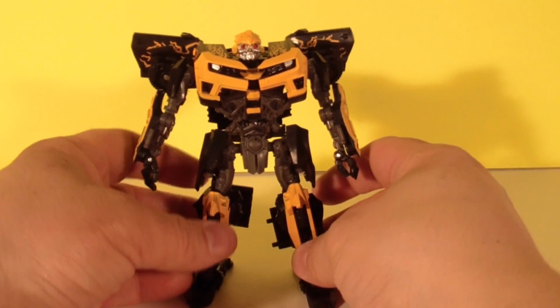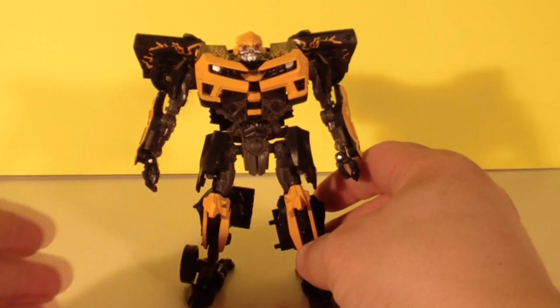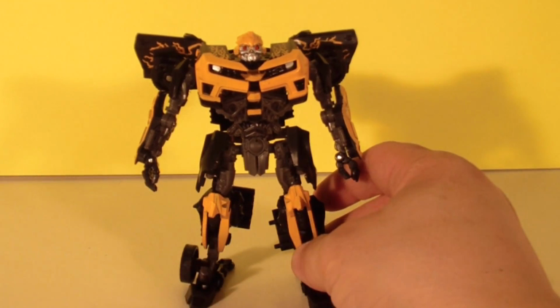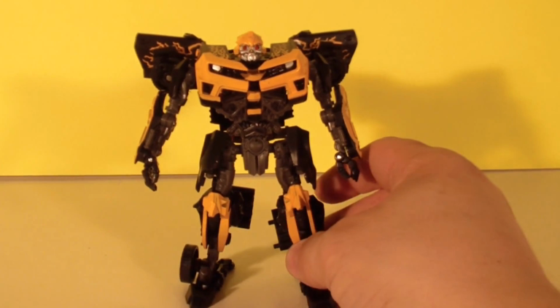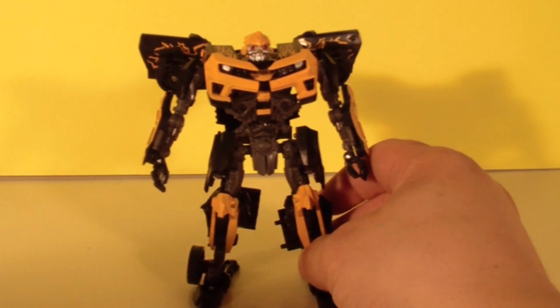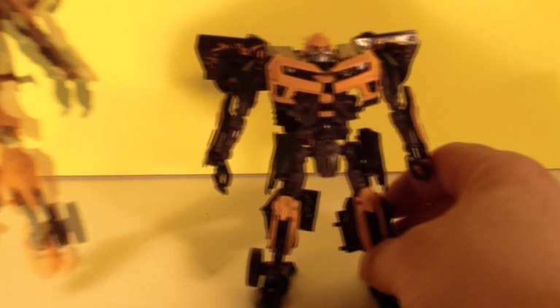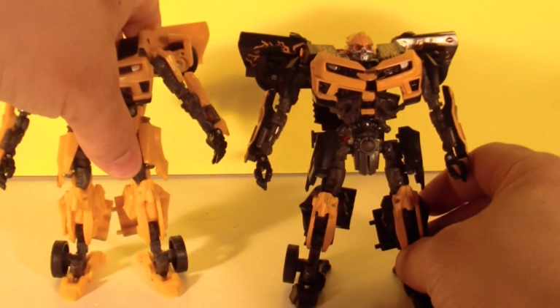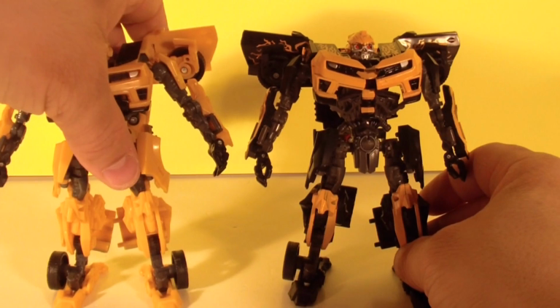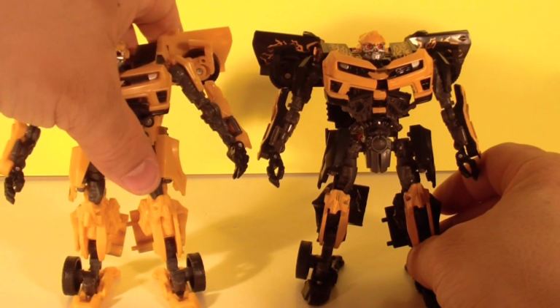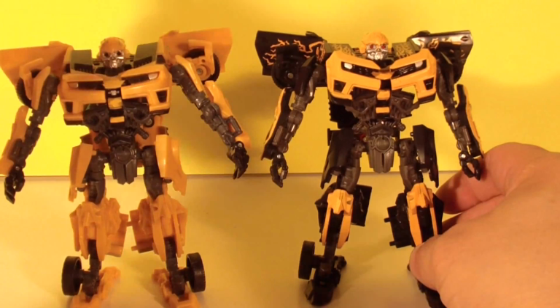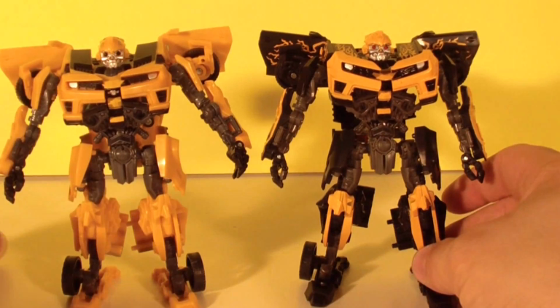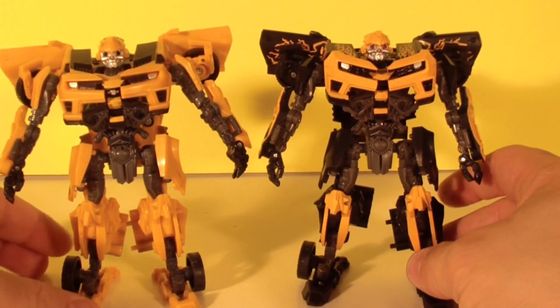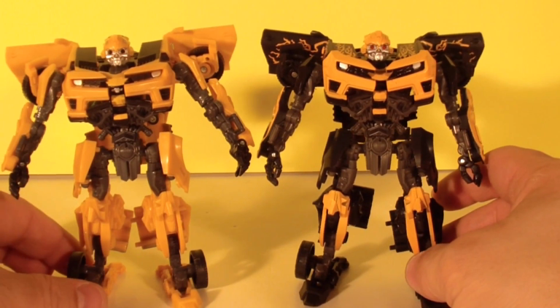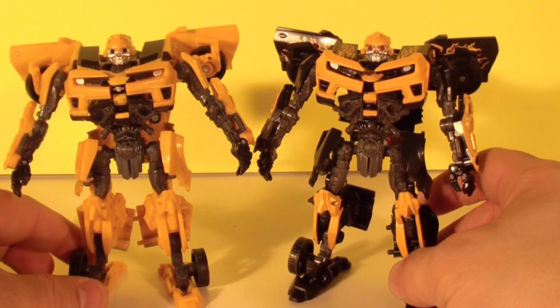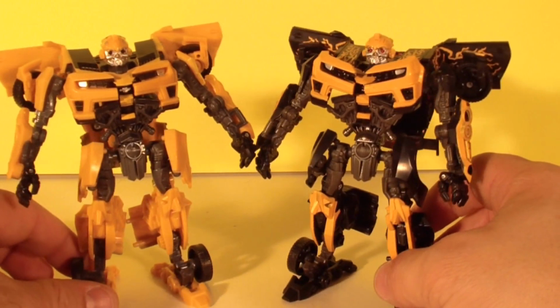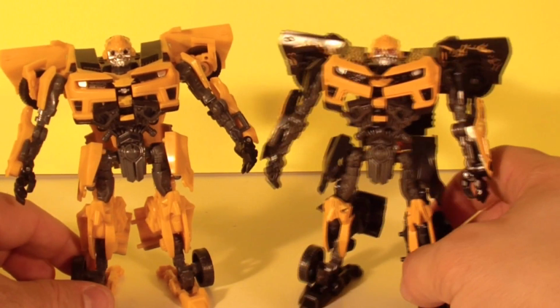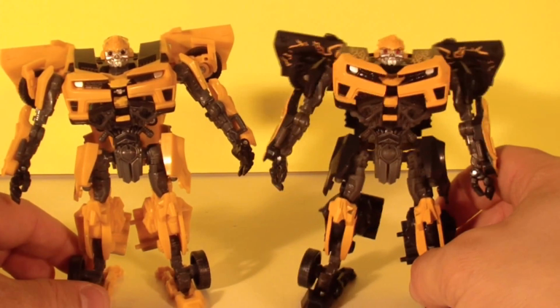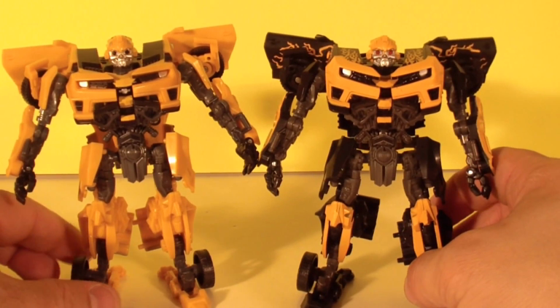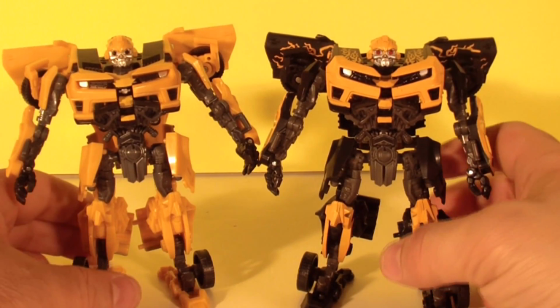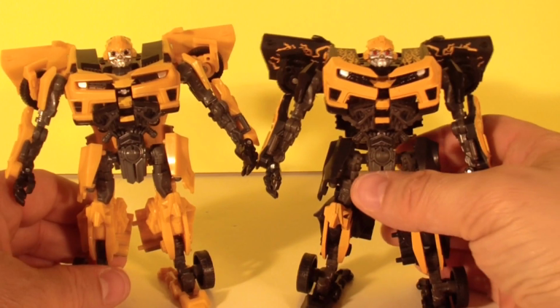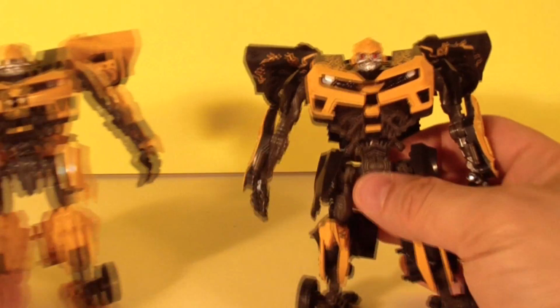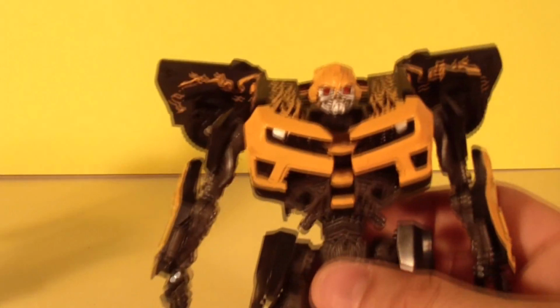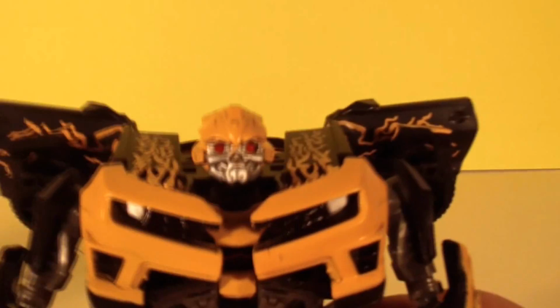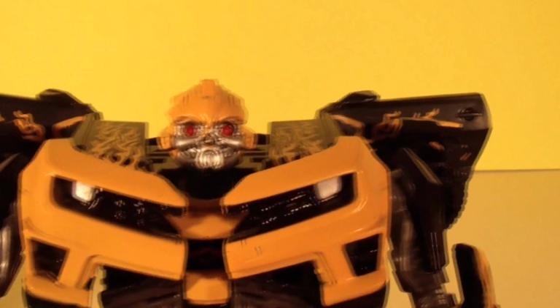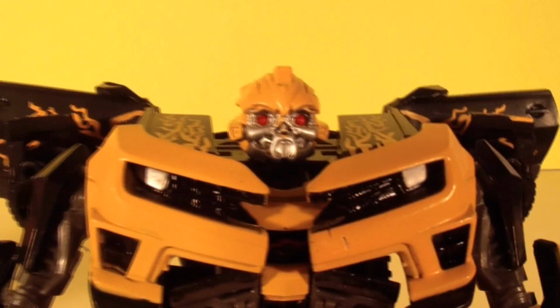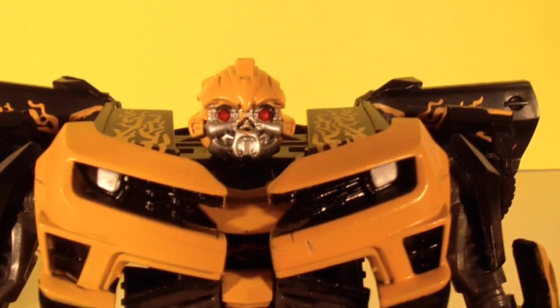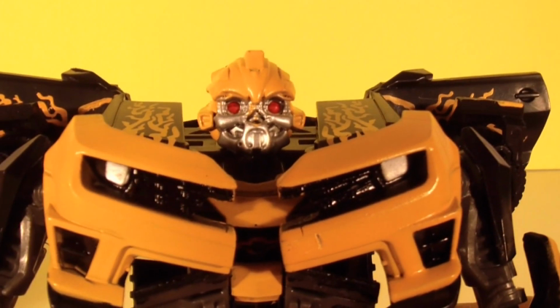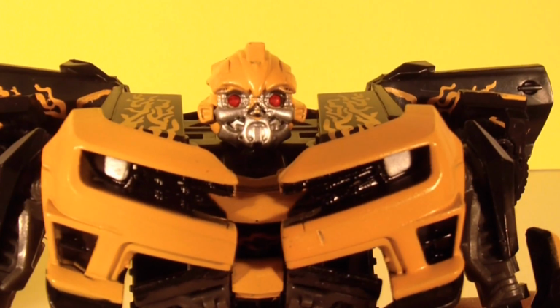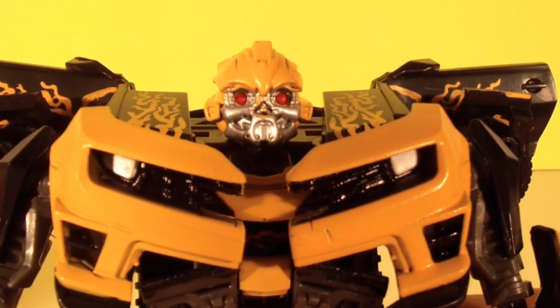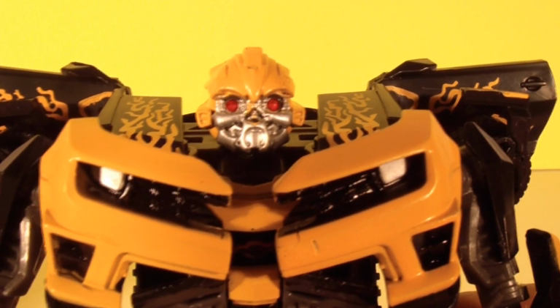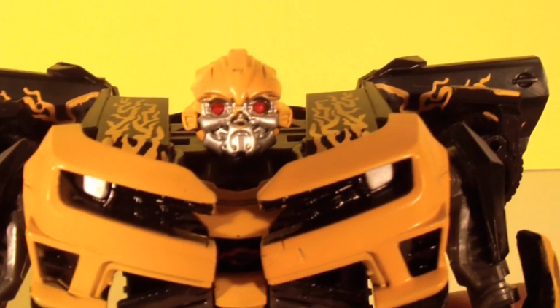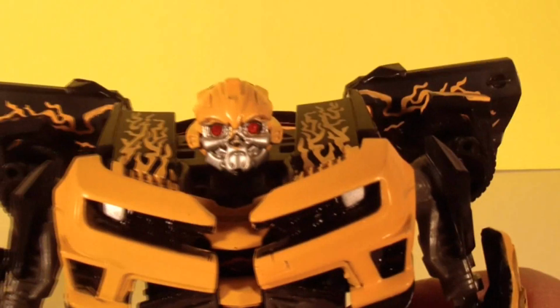Little comparison here — nice friendly Bumblebee who comes to the aid of Sam, and this one who wants to possess Sam and devour his soul. Yeah, I'm freaked out by this thing.